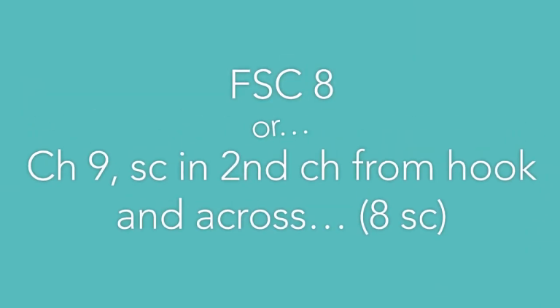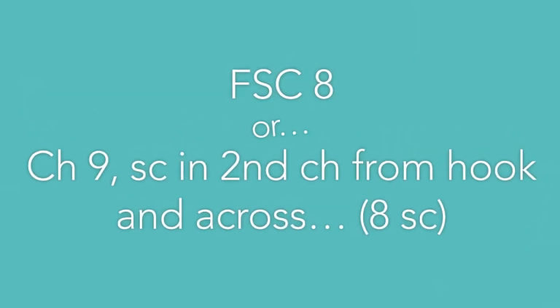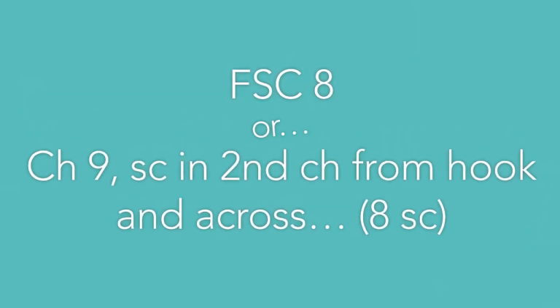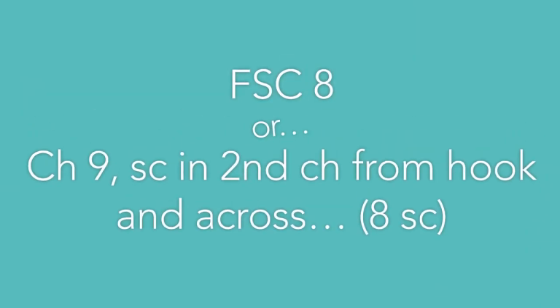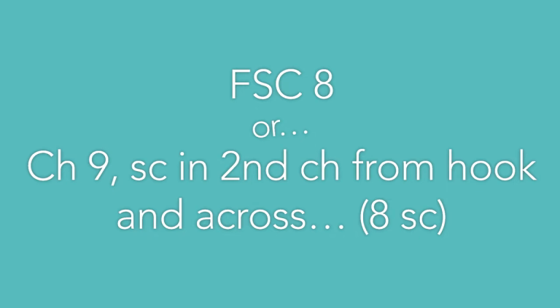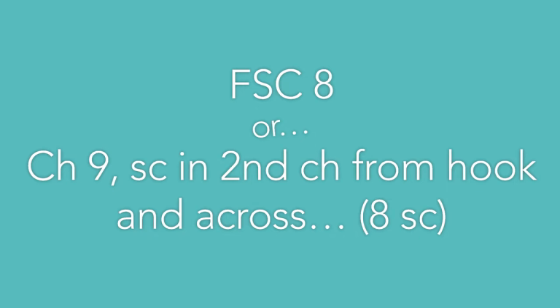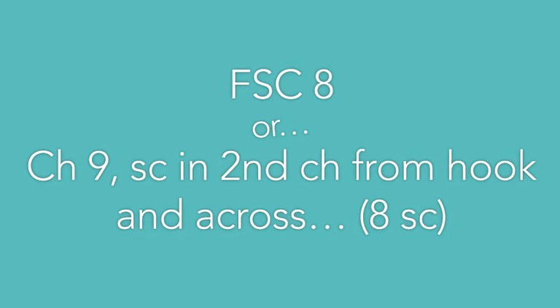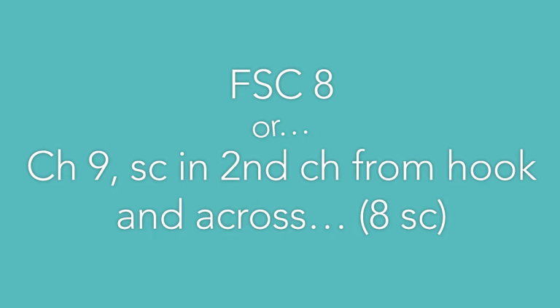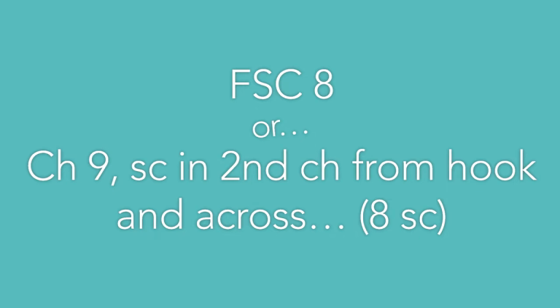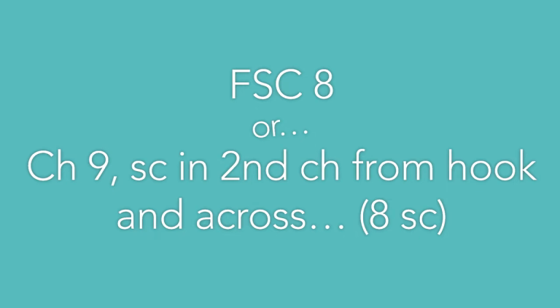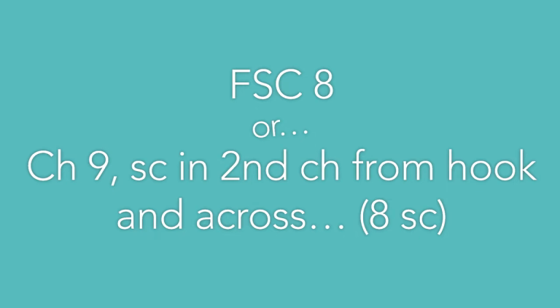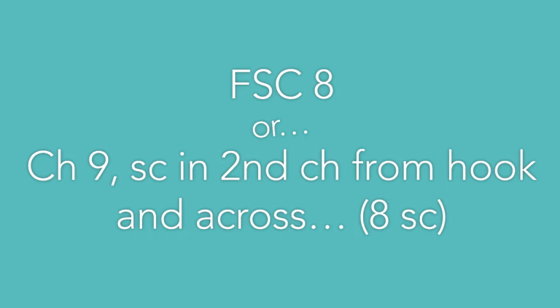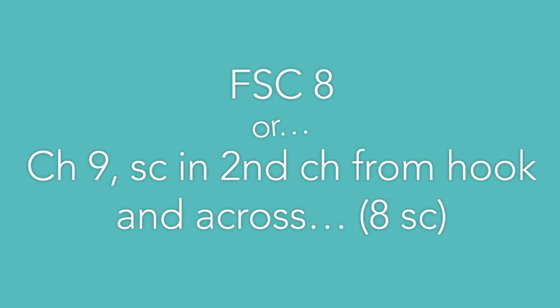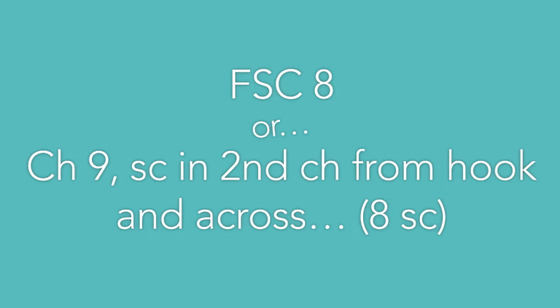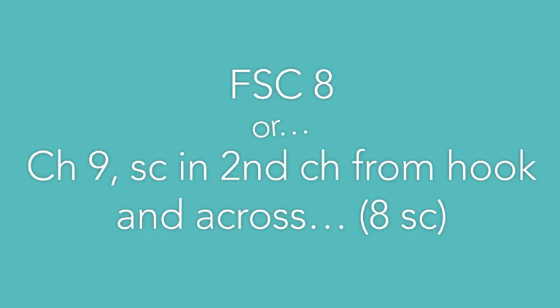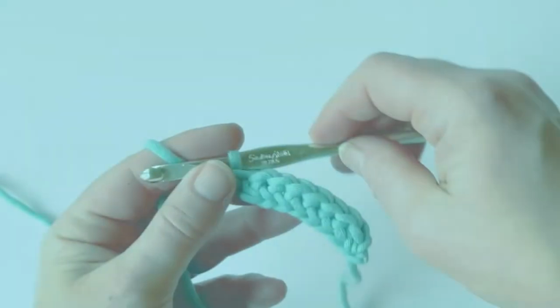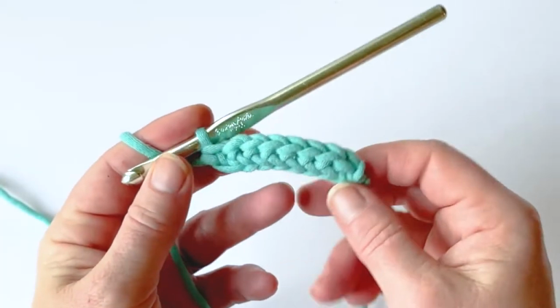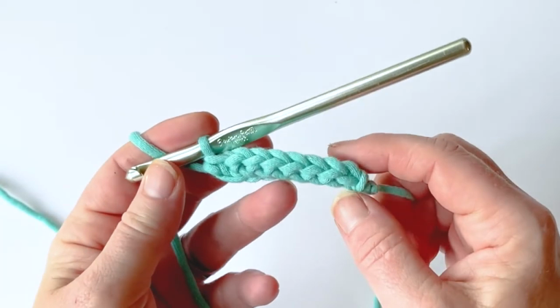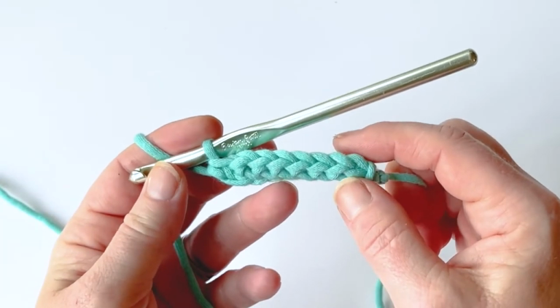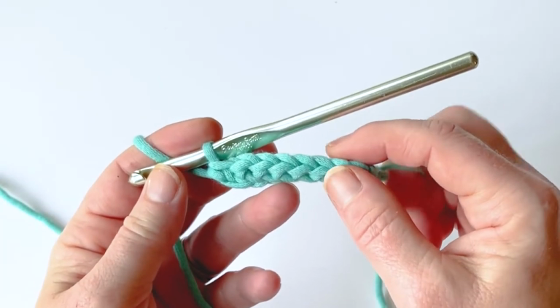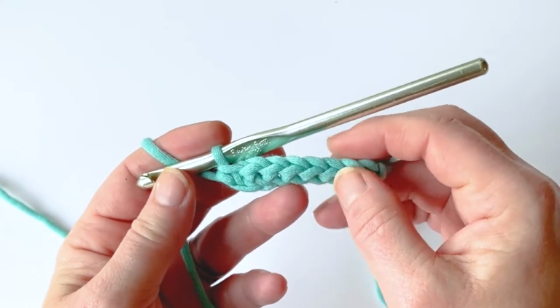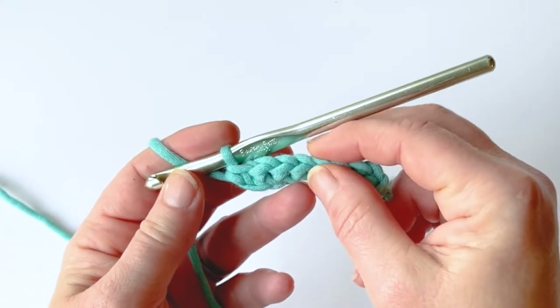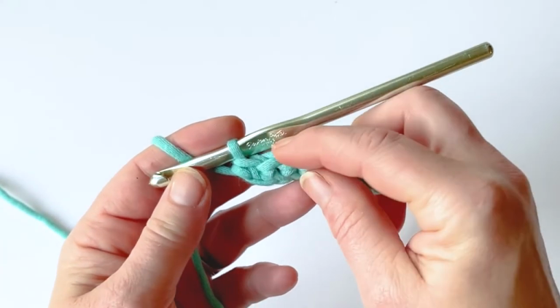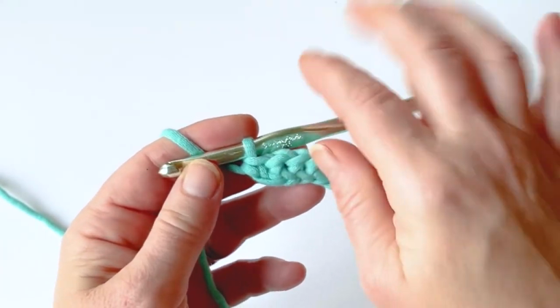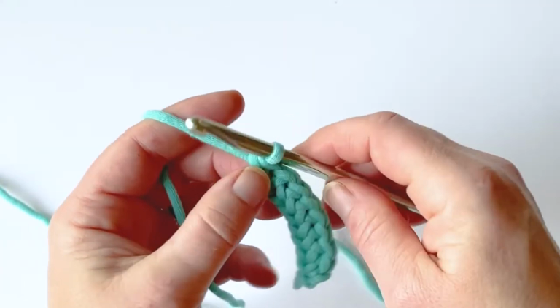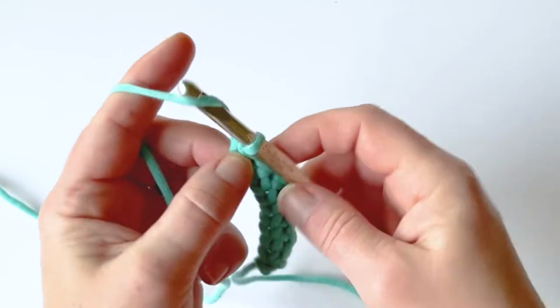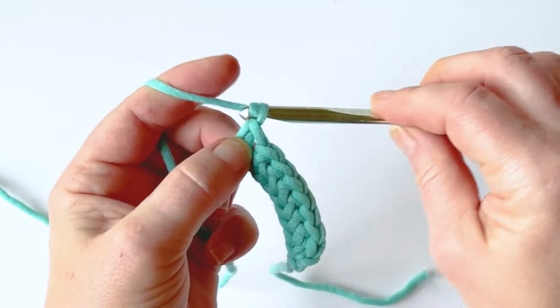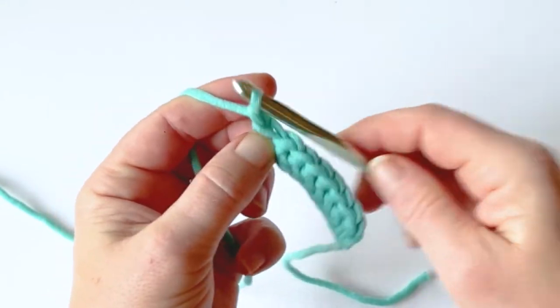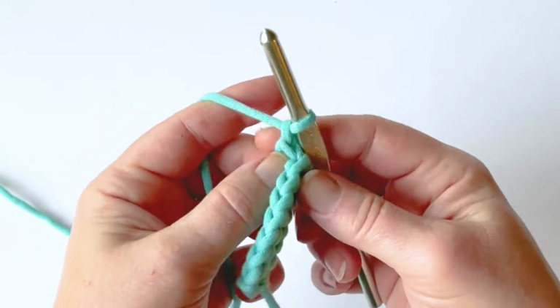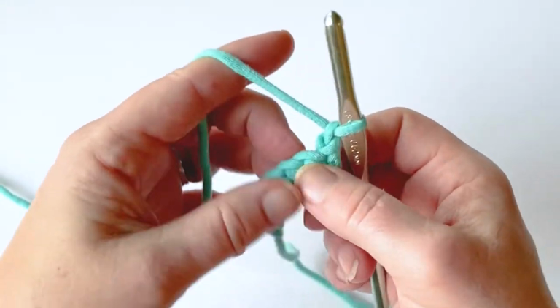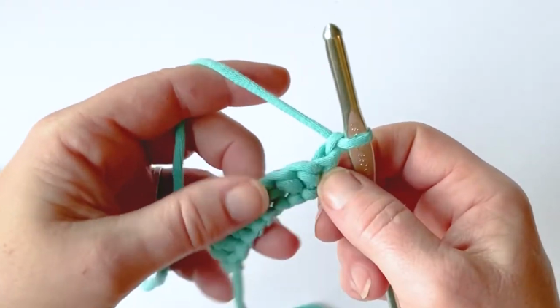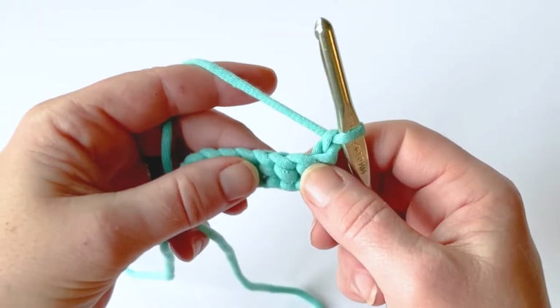Single crochet in the second chain from the hook and across for eight single crochets total — pause the video if you need. So far I've crocheted two, four, six, eight. I'm going to chain one, turn my work.